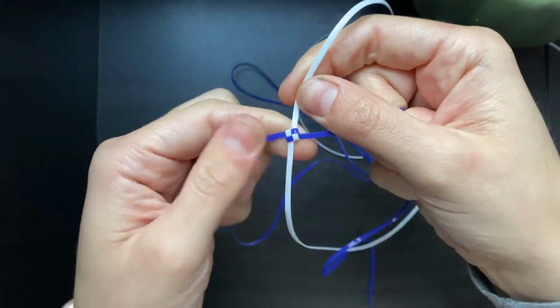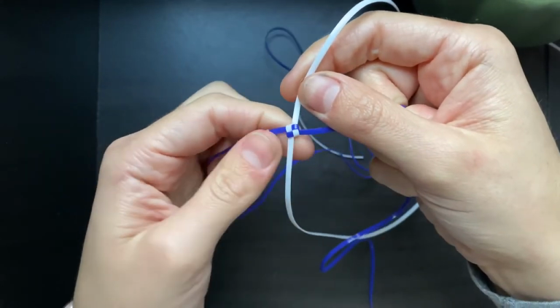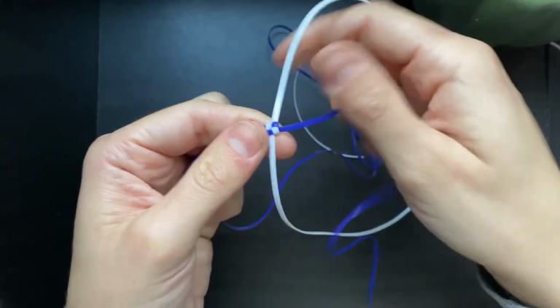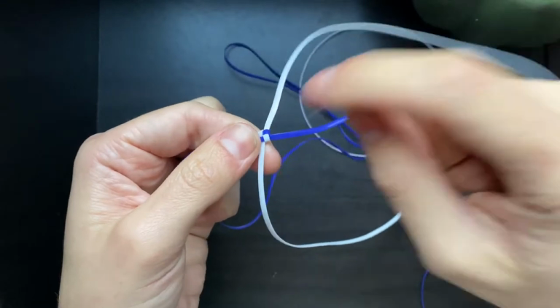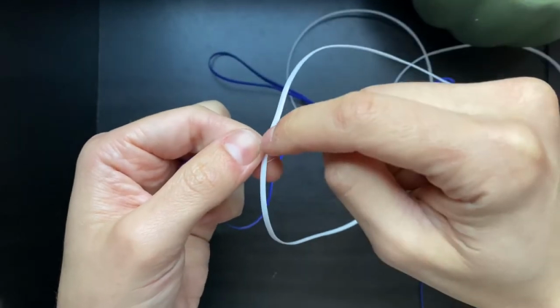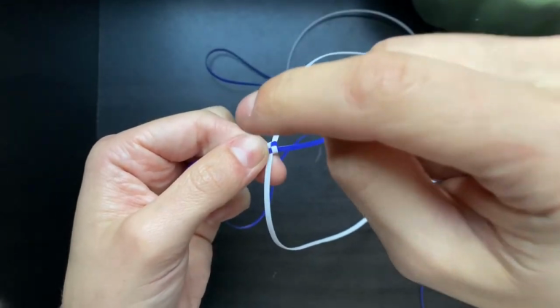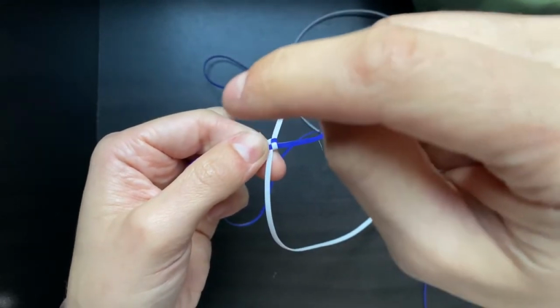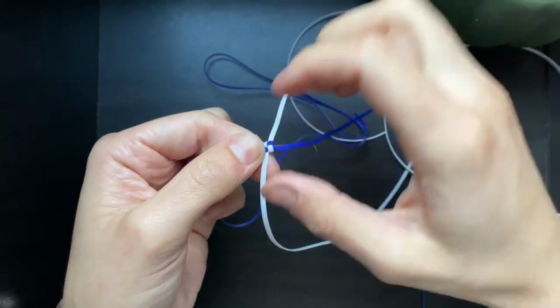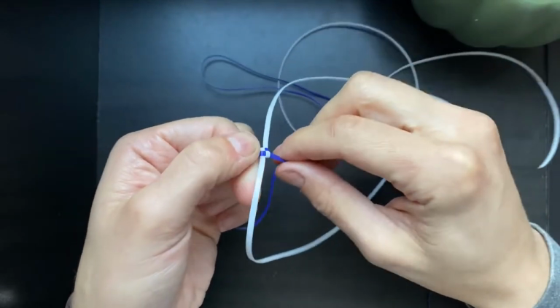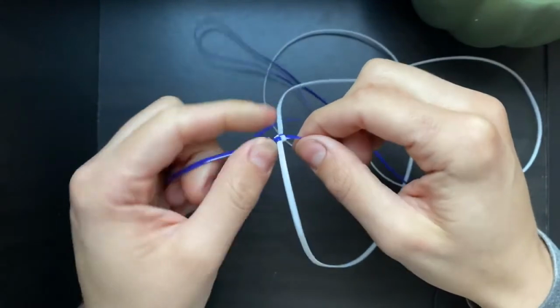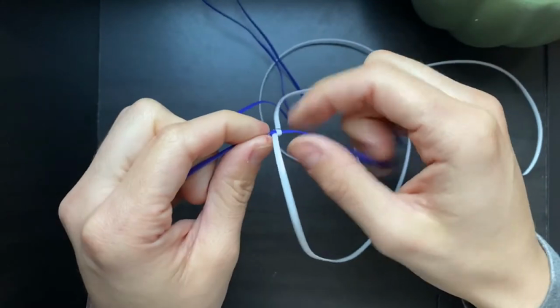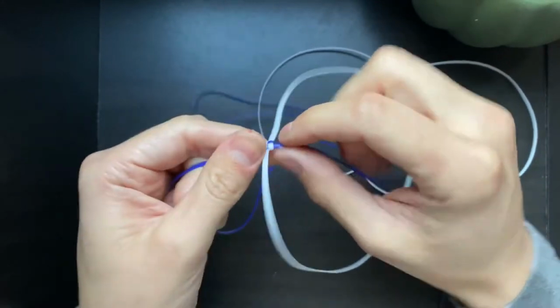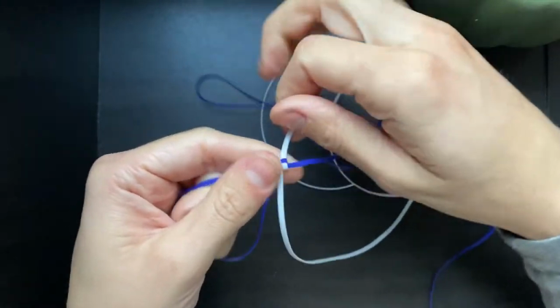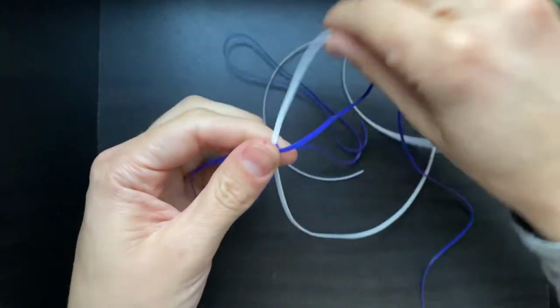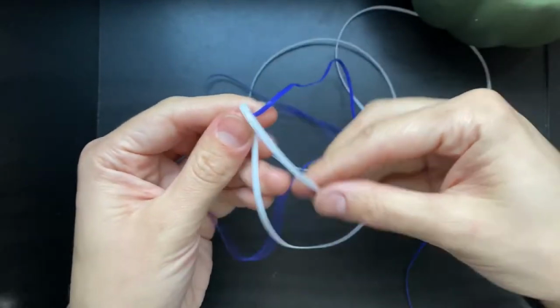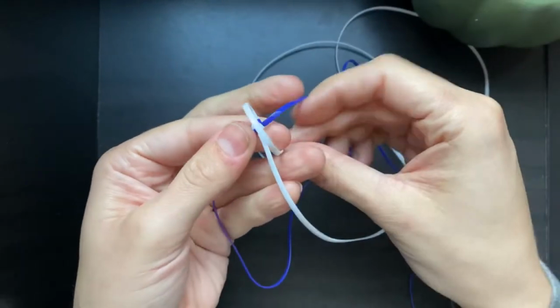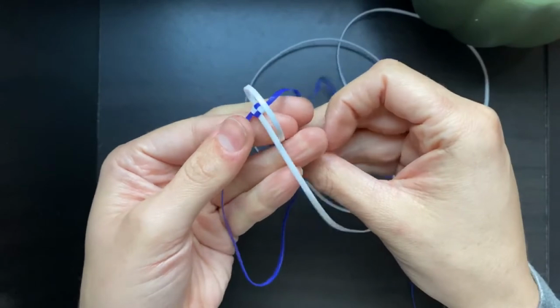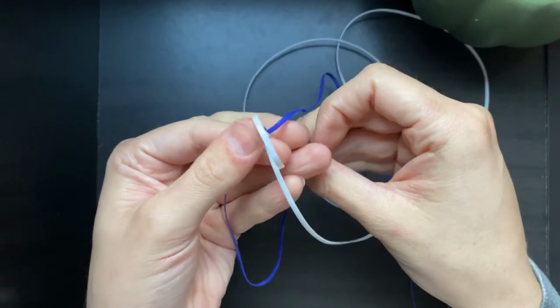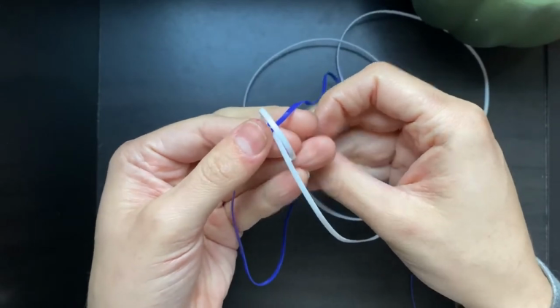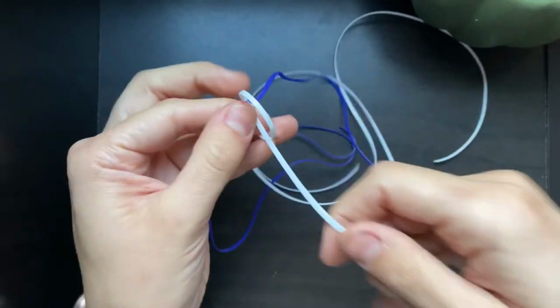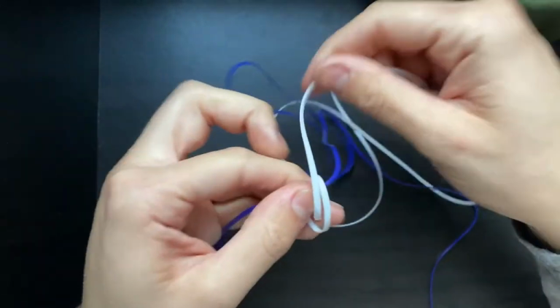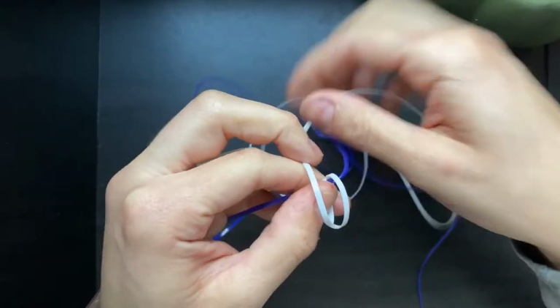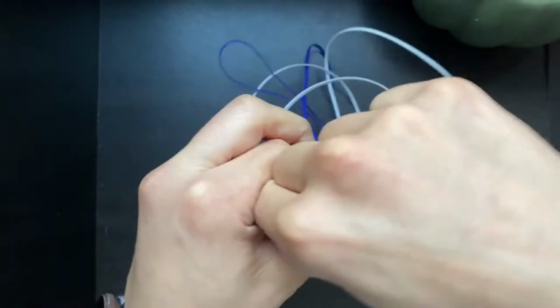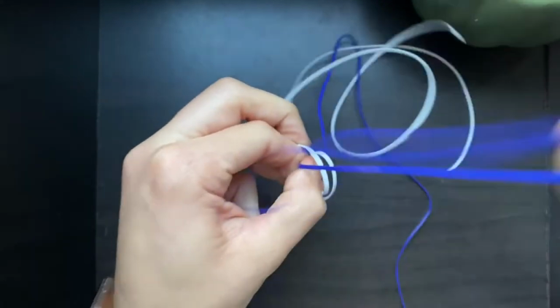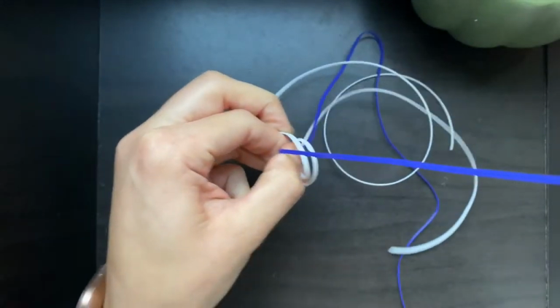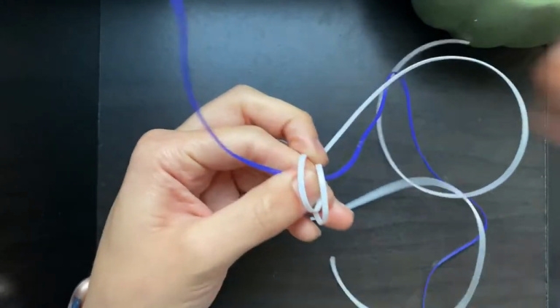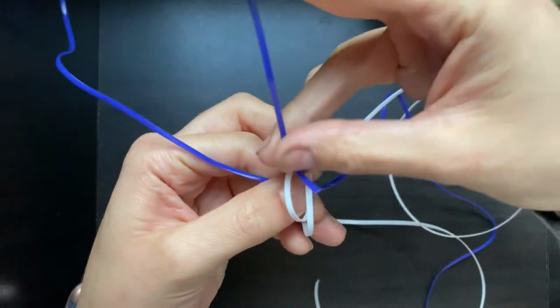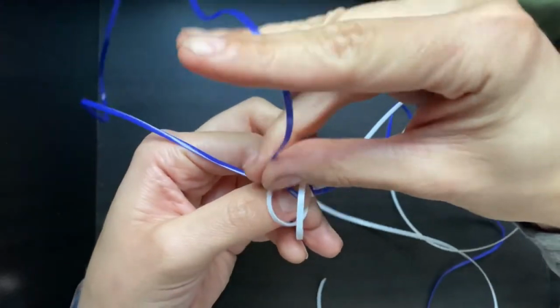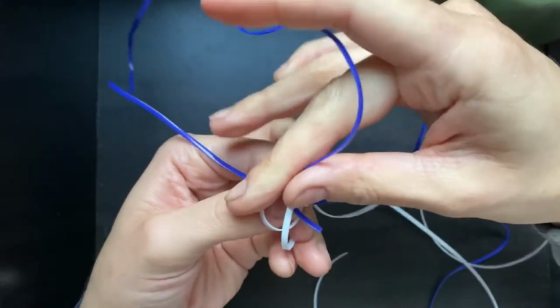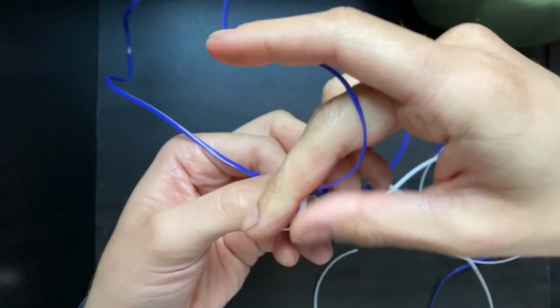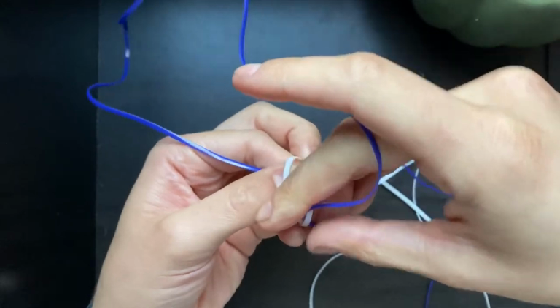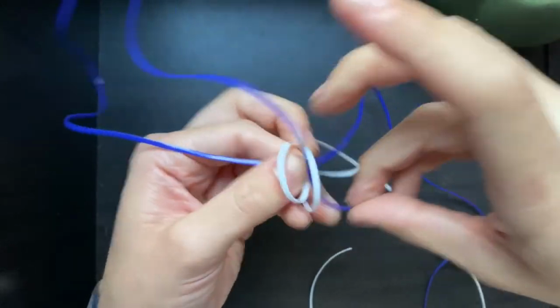So here we have our box stitch that is started. Now if you want, you can keep doing the box stitch, you can do a twist stitch, or you can choose to do the zigzag. I am going to go ahead and continue to do my box stitch, just for the simplicity of this video.